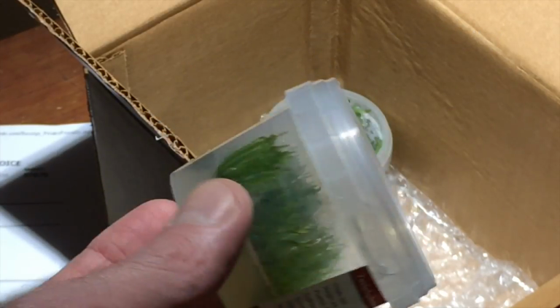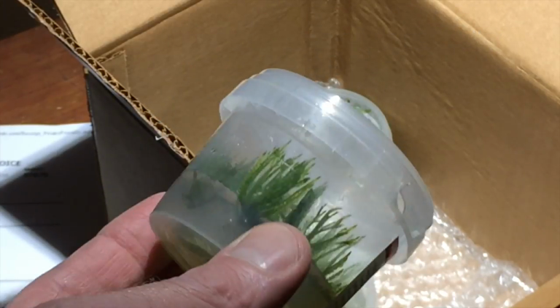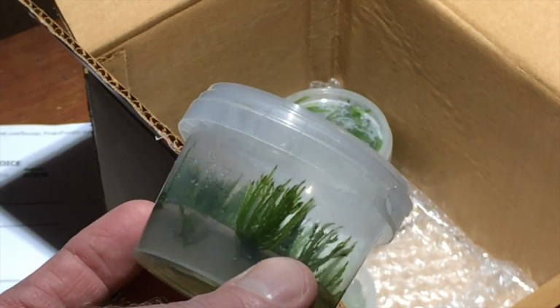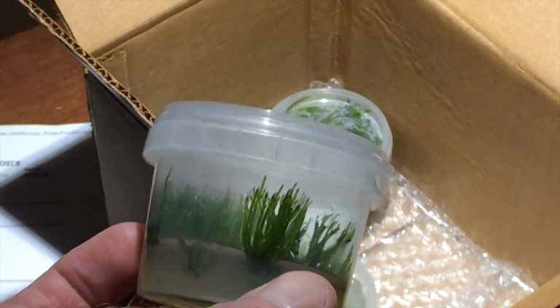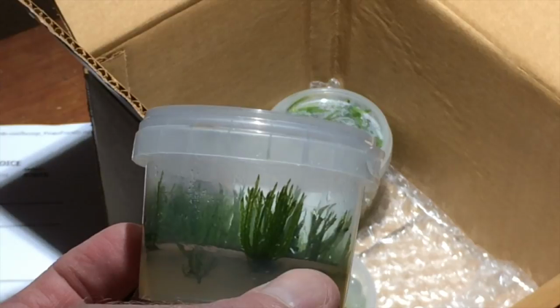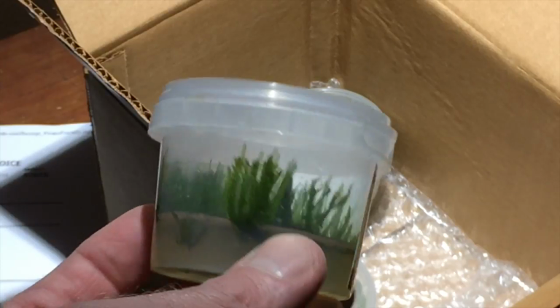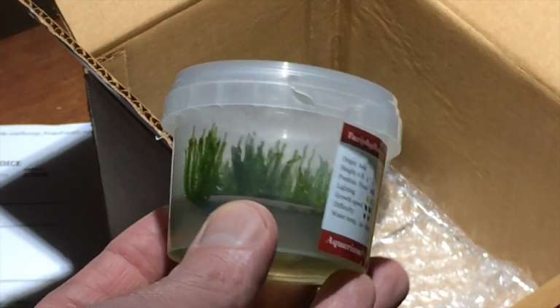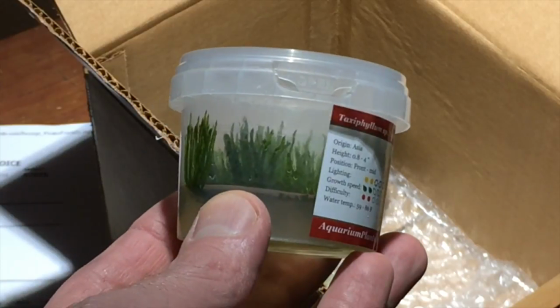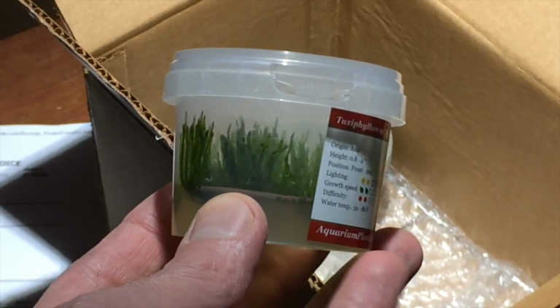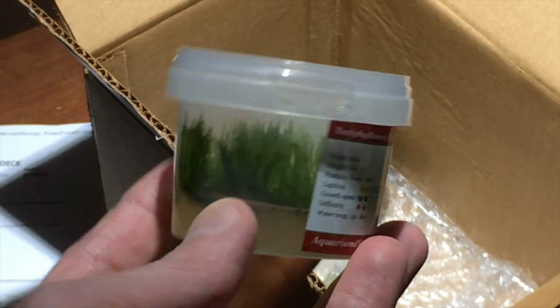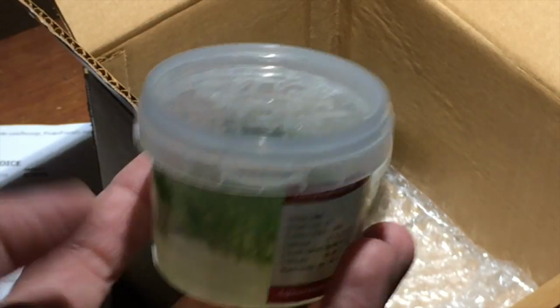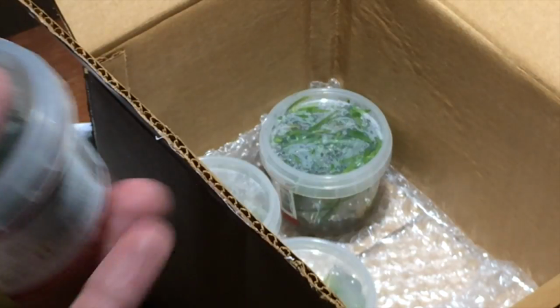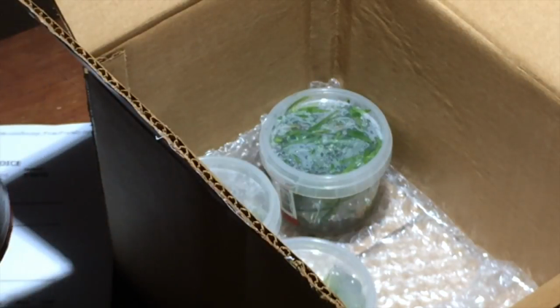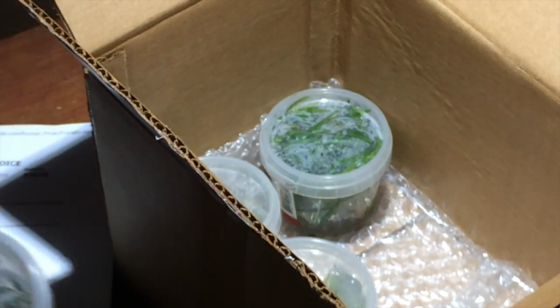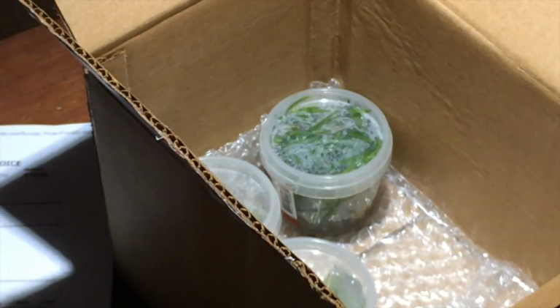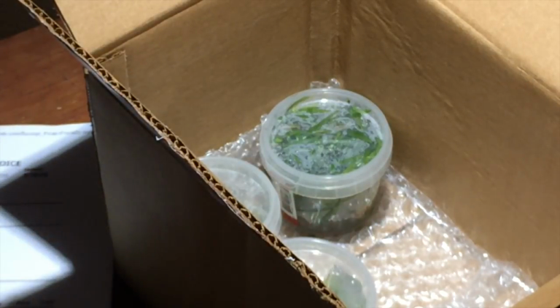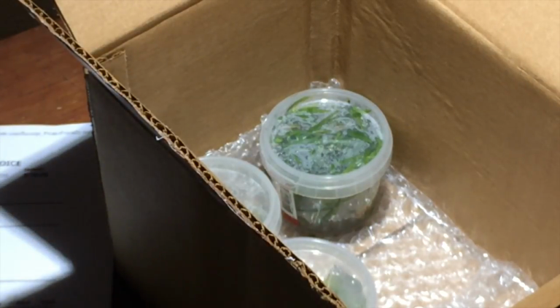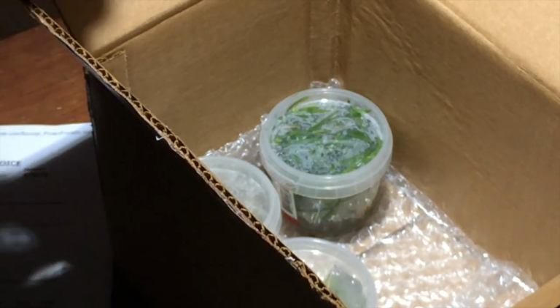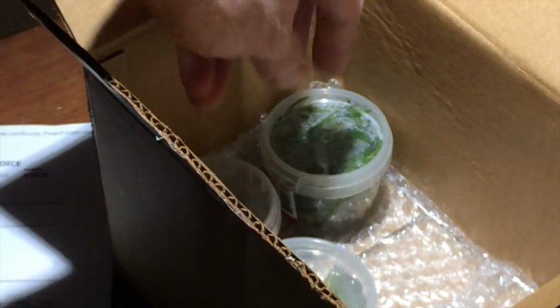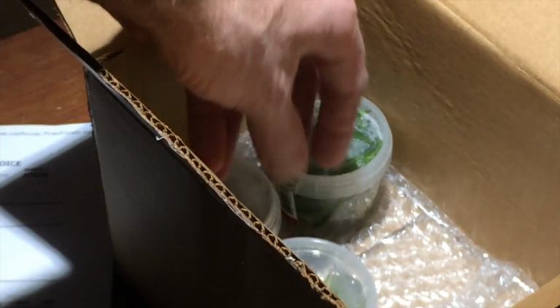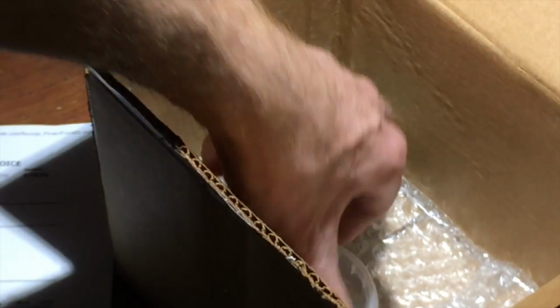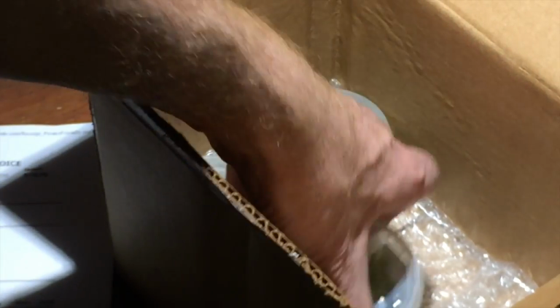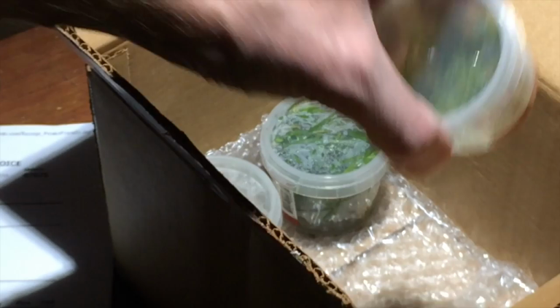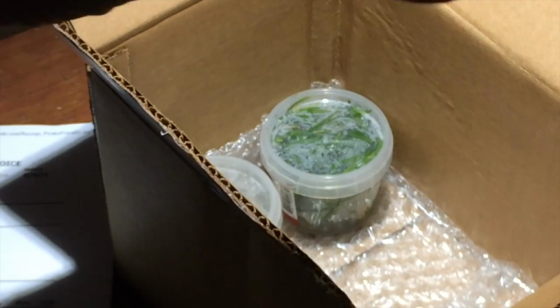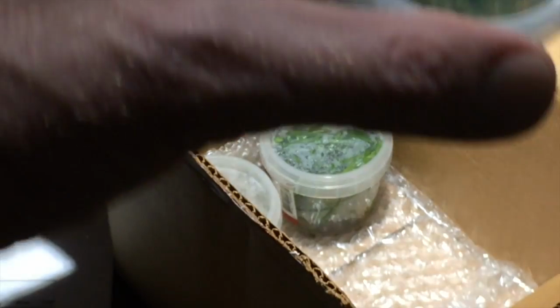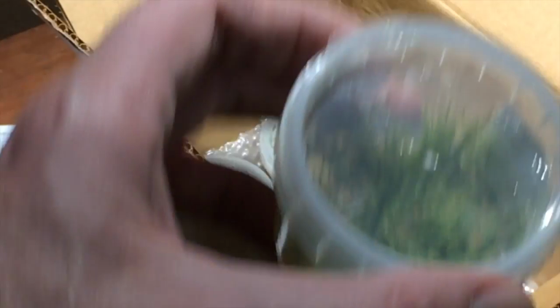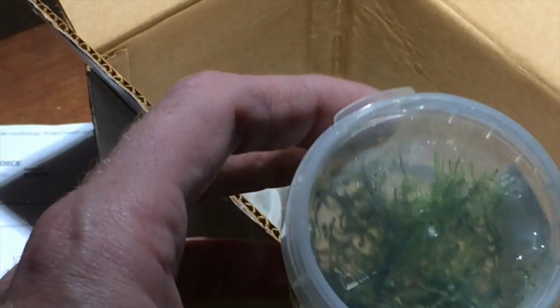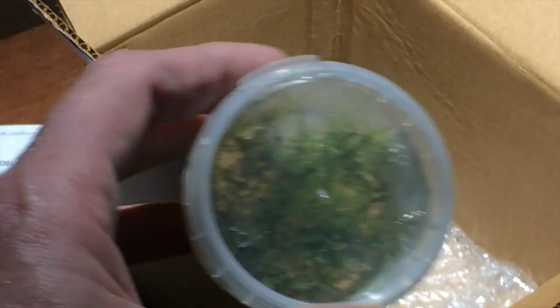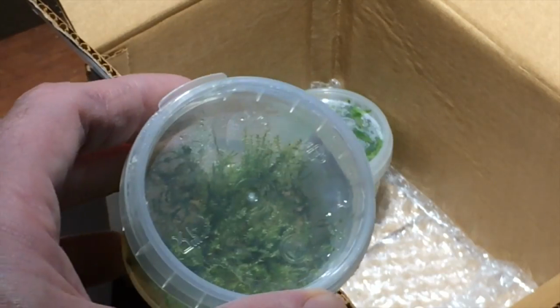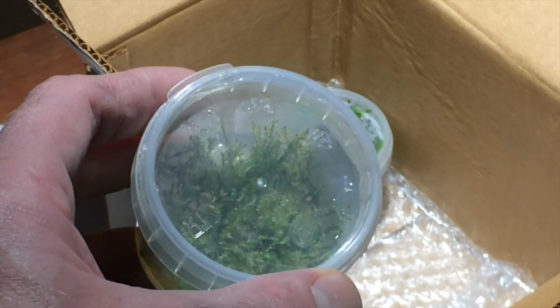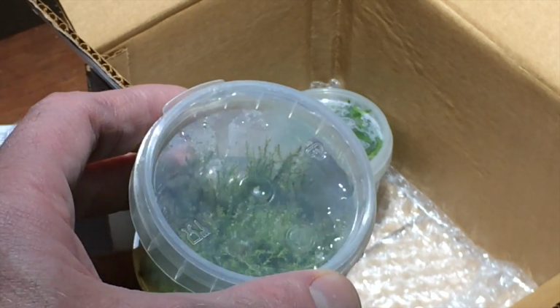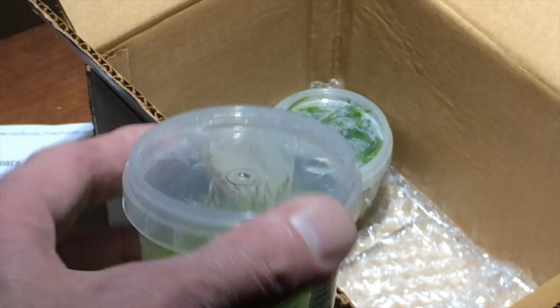Taxophyllum moss. This portion is not quite as big as the other plants, but it's plenty and it's tissue culture so it's nice and clean — a pure moss culture.